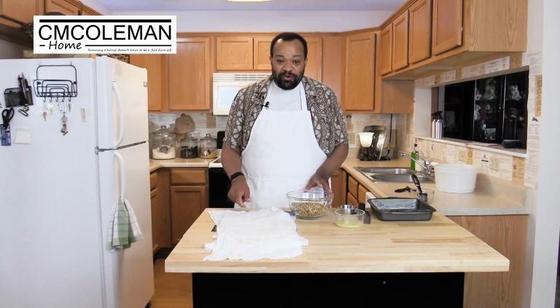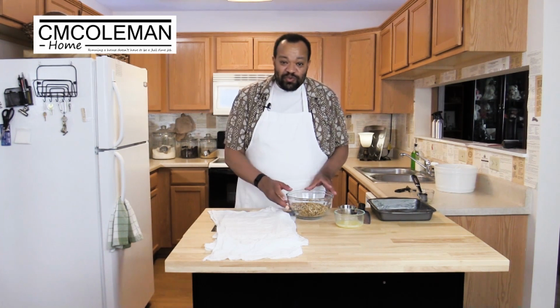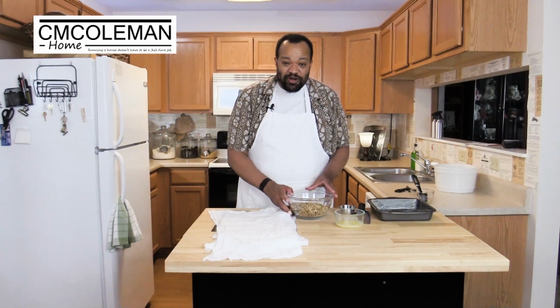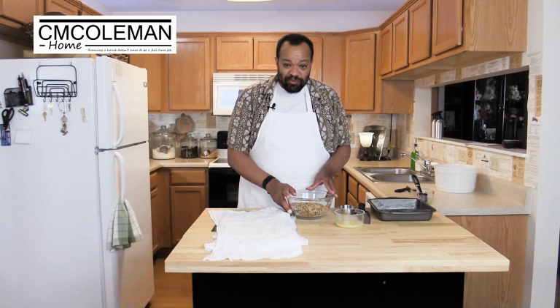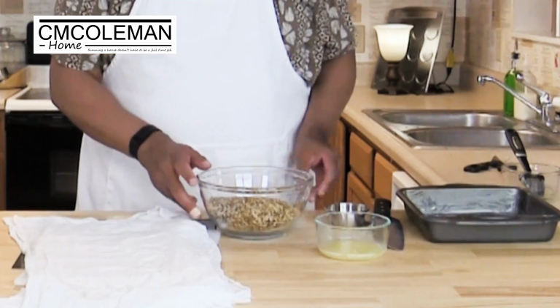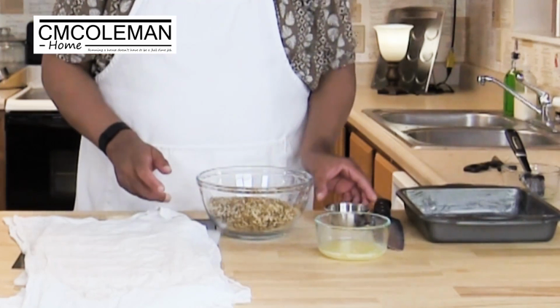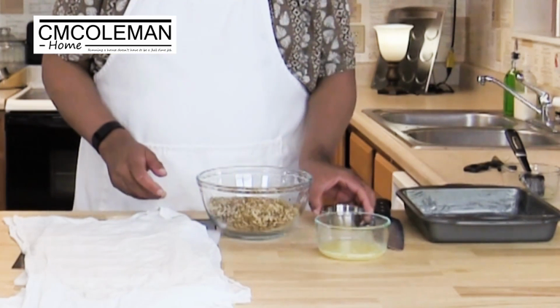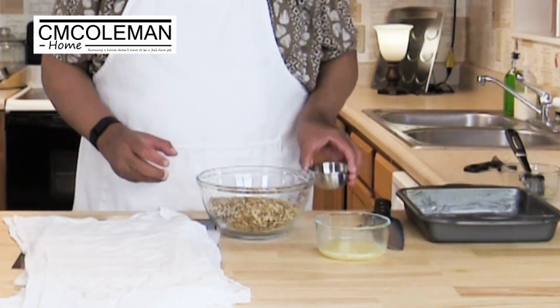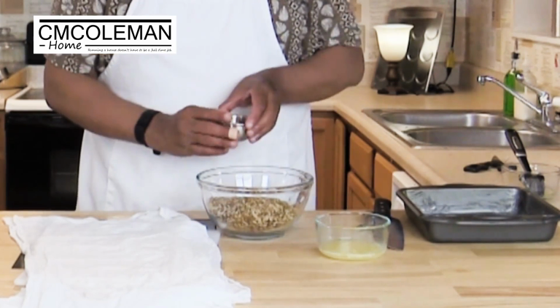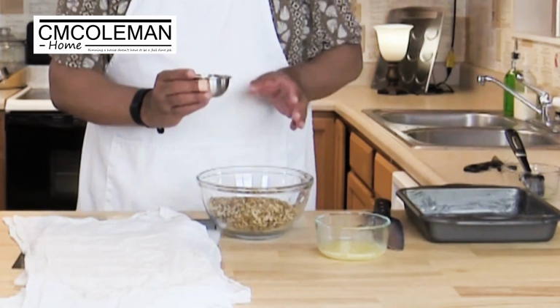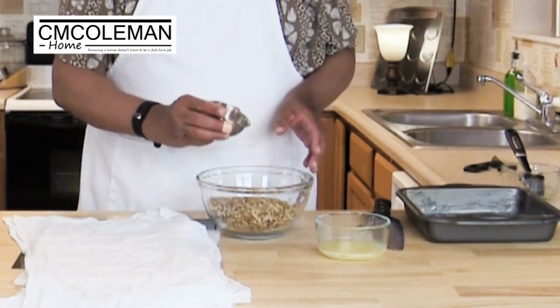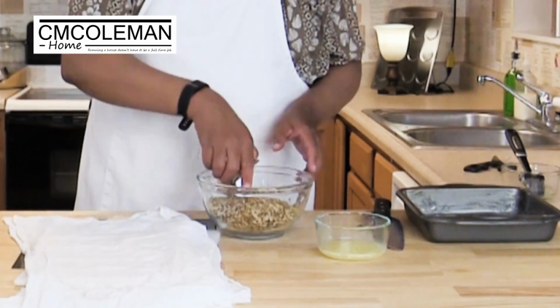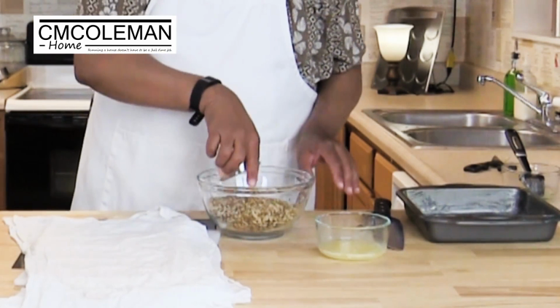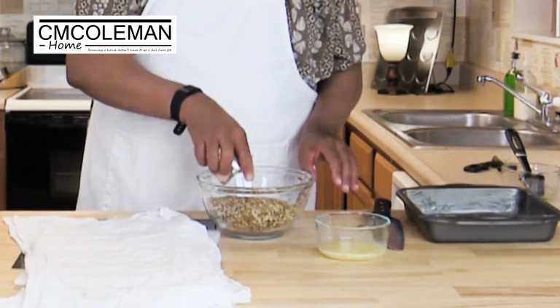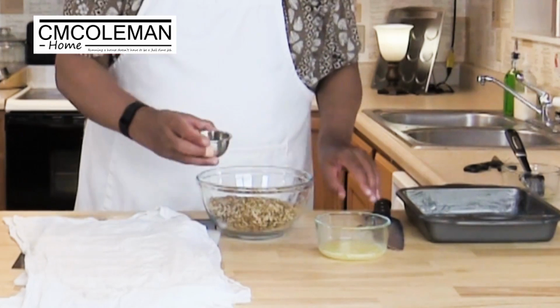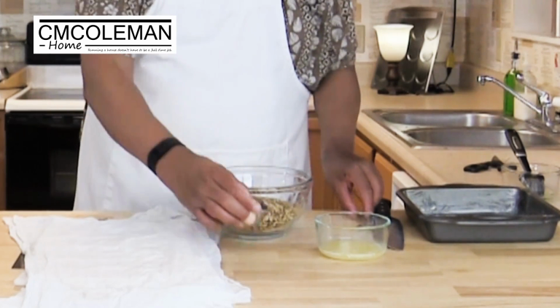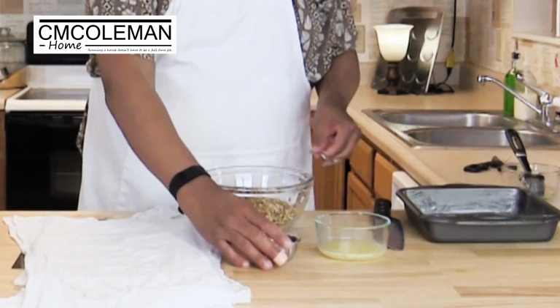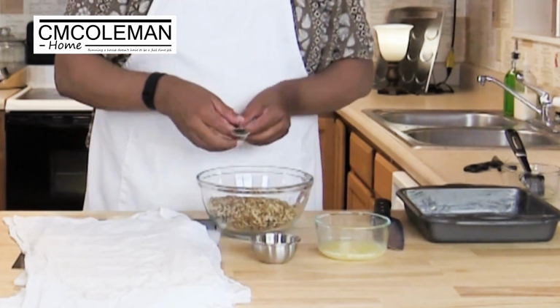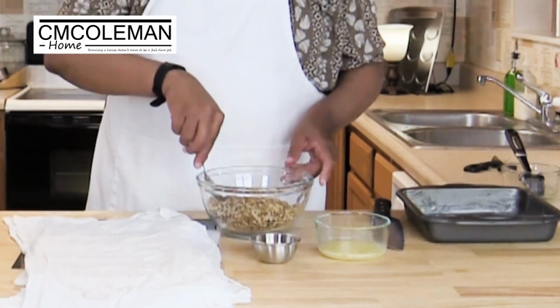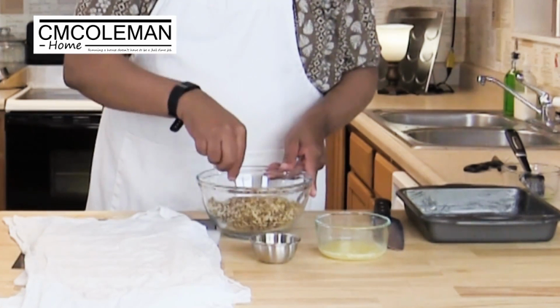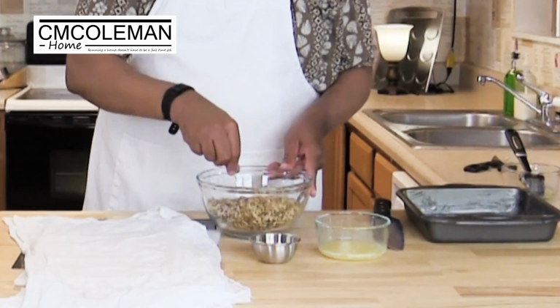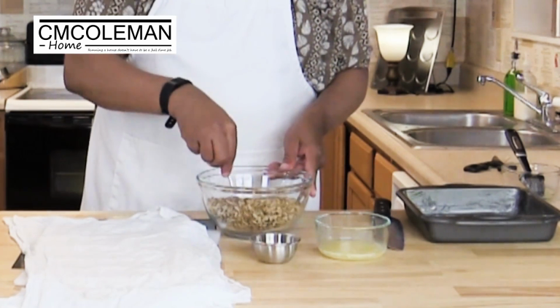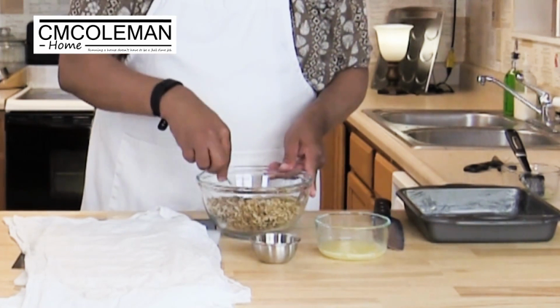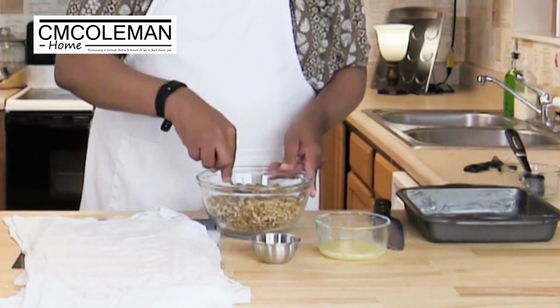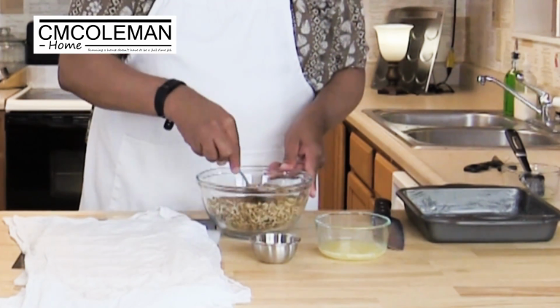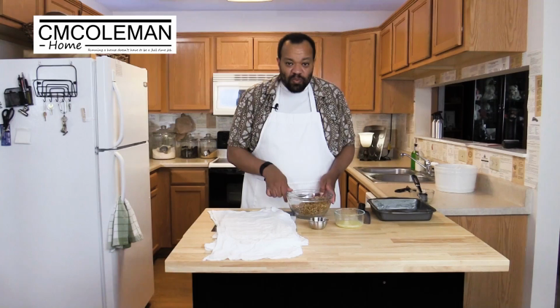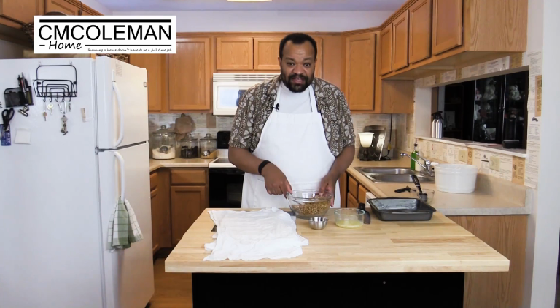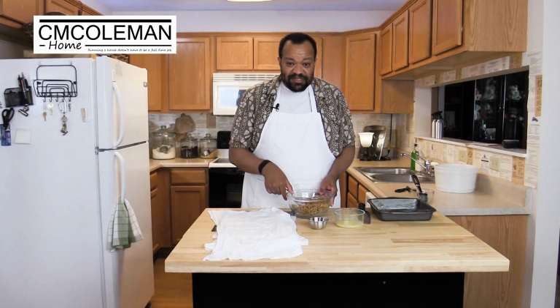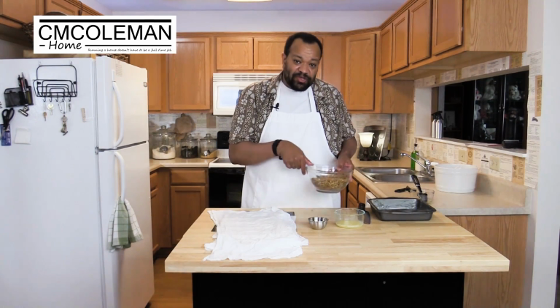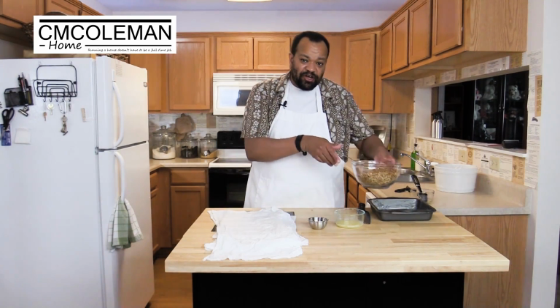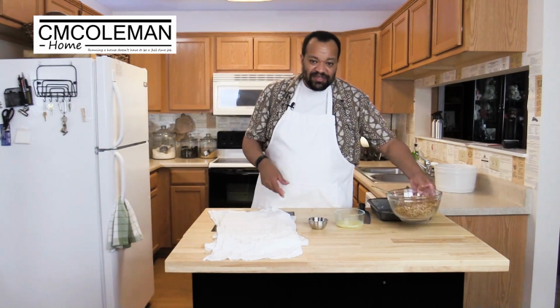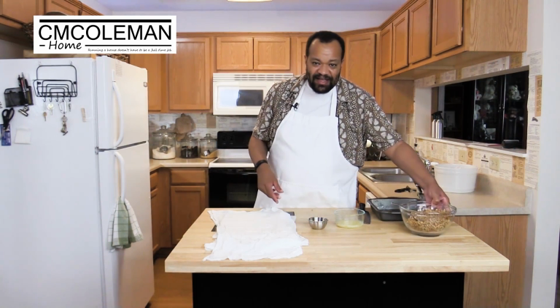We're going to start off with three cups of walnuts. To that I'm going to add two teaspoons of cinnamon. Once that's in there I'm just going to mix it up, and then sit it off to the side.